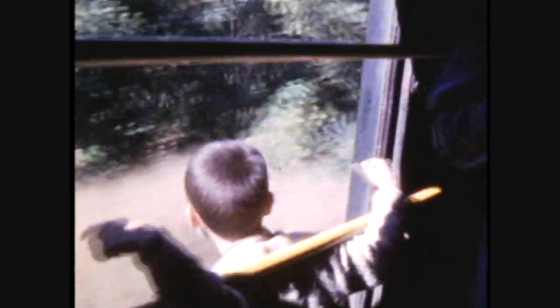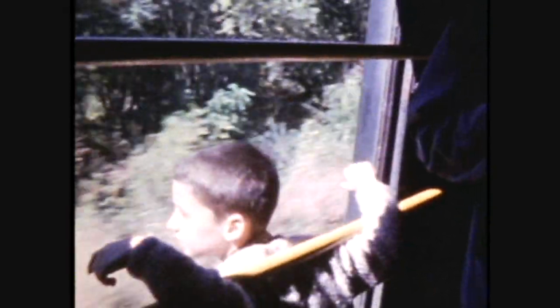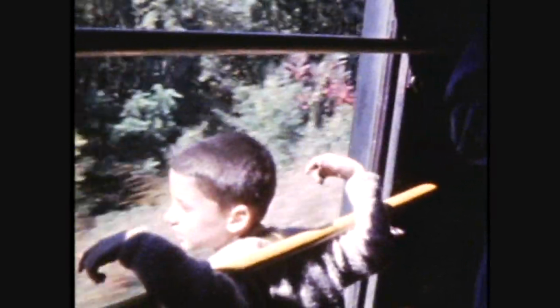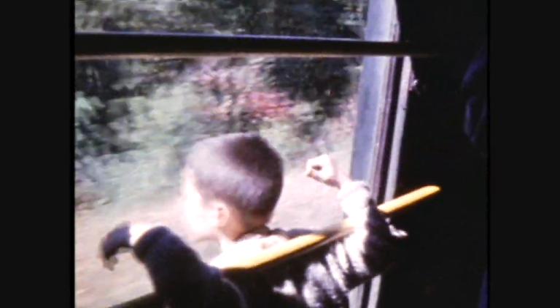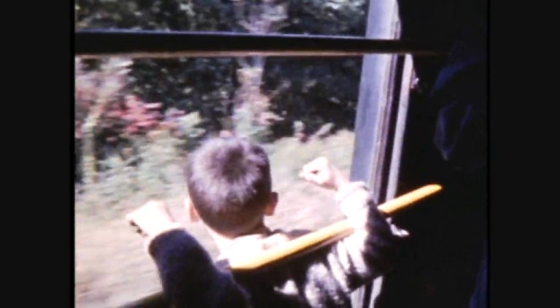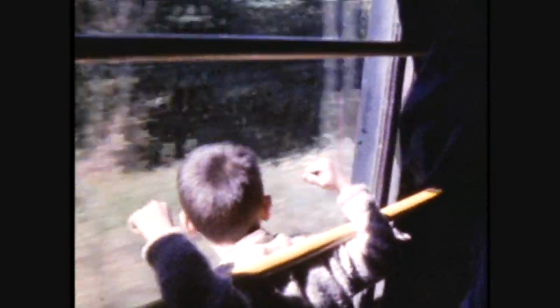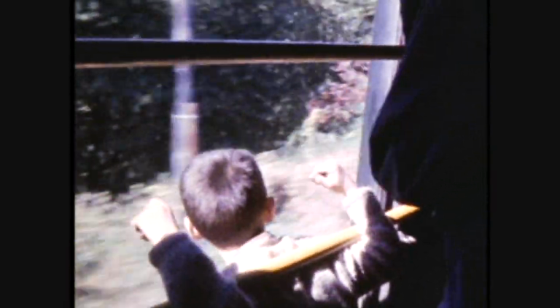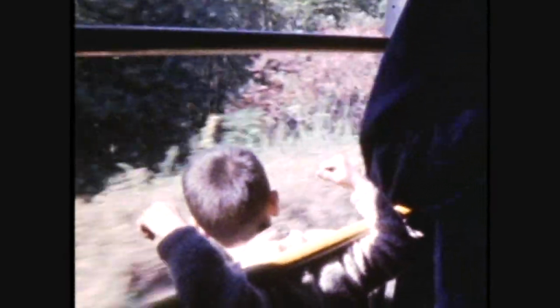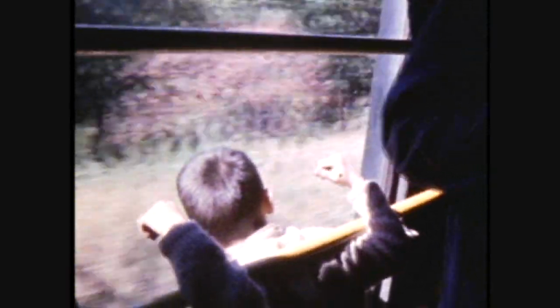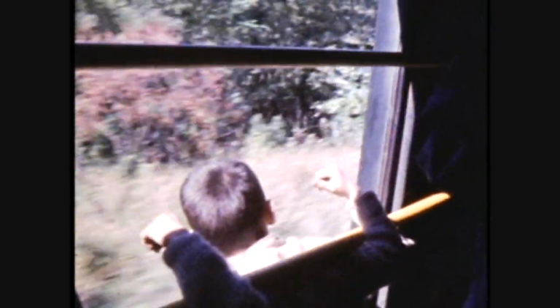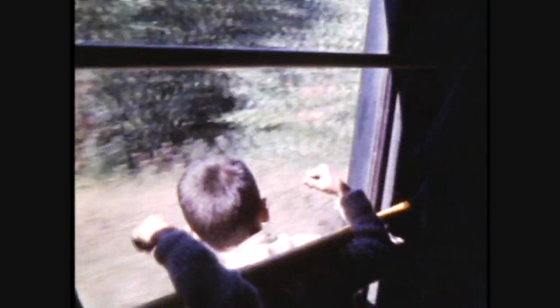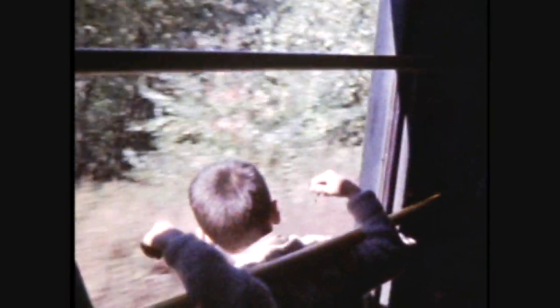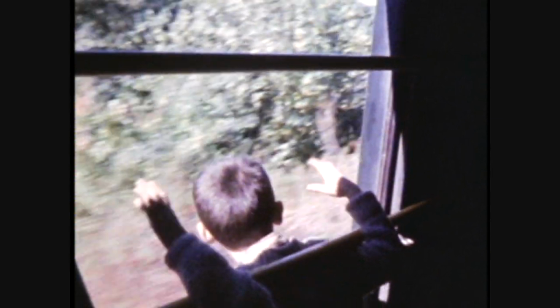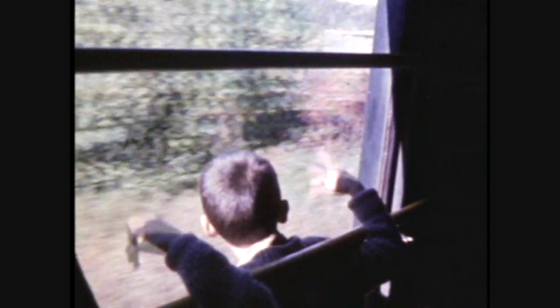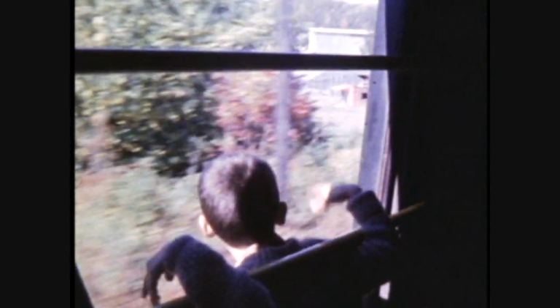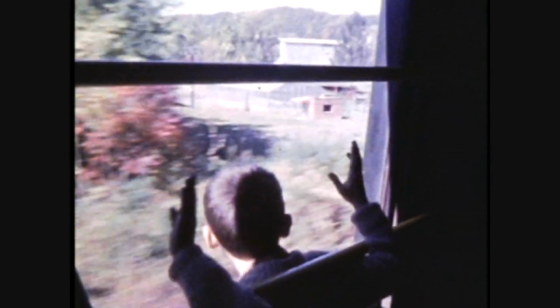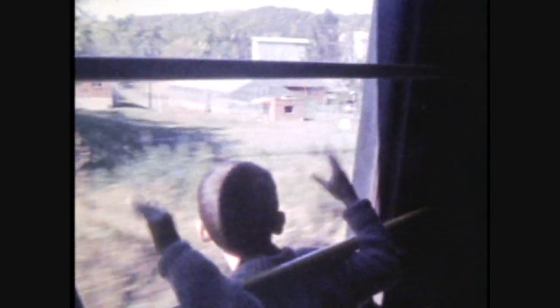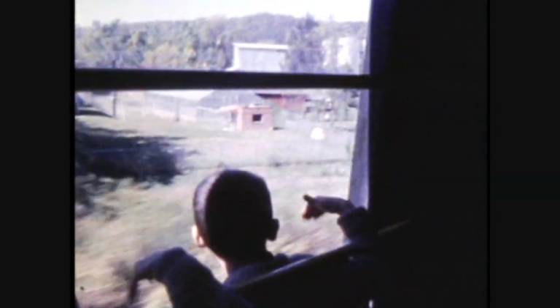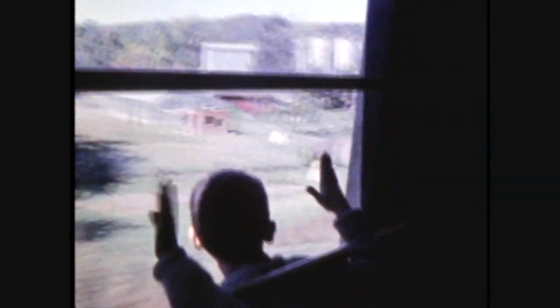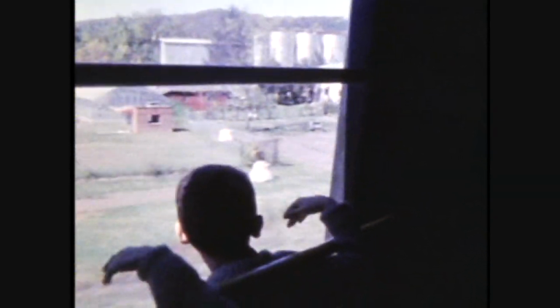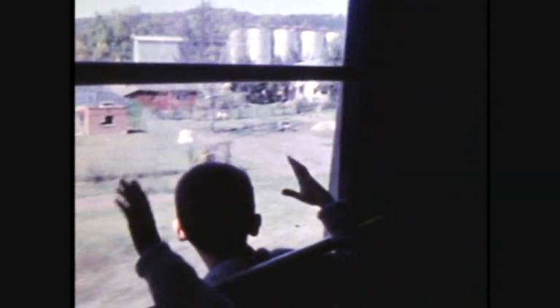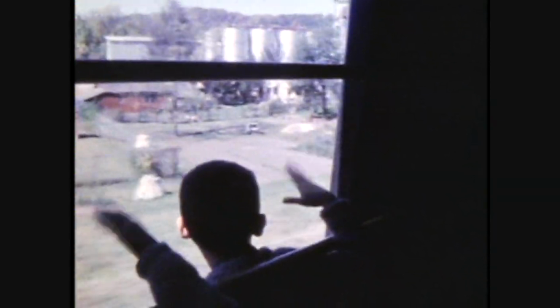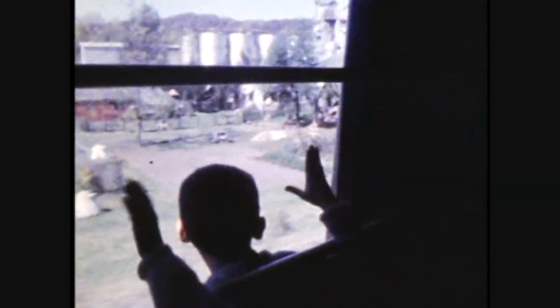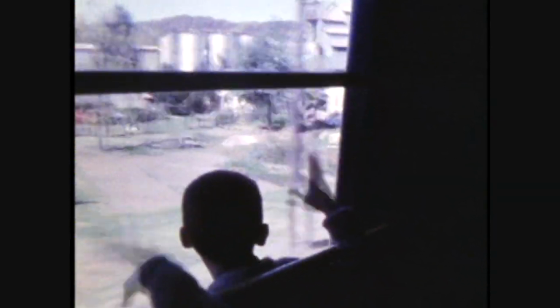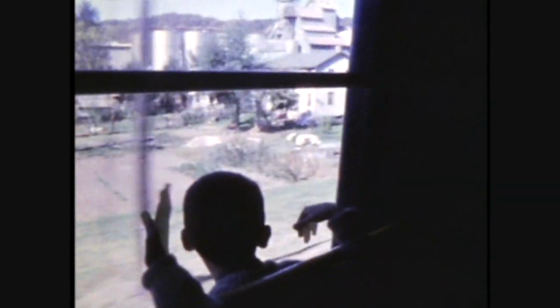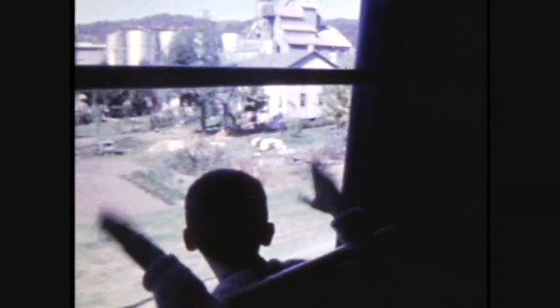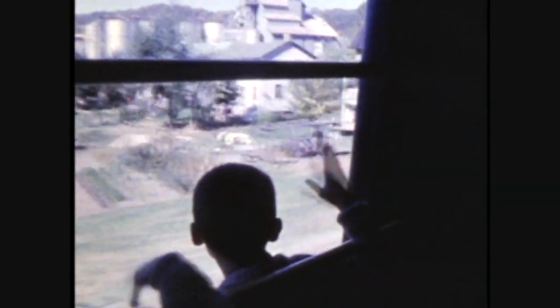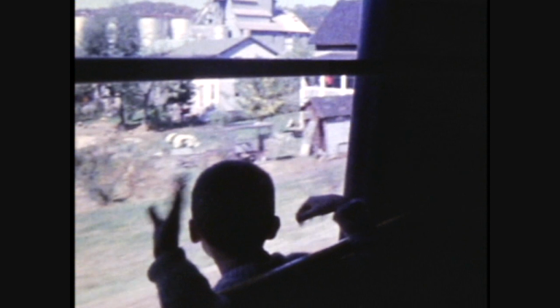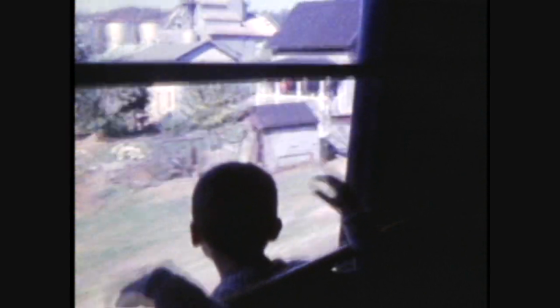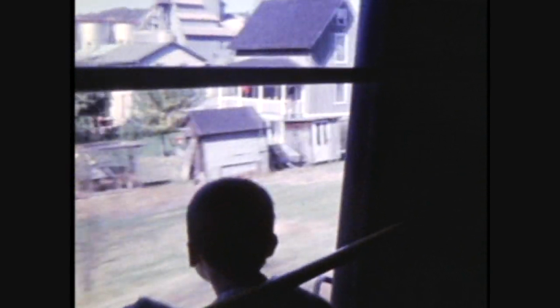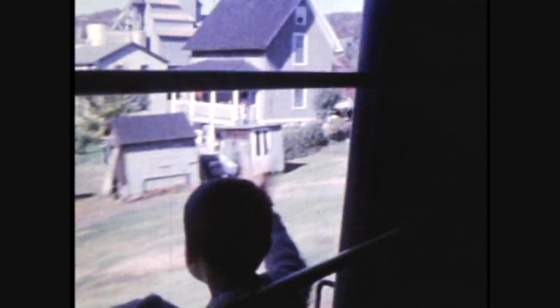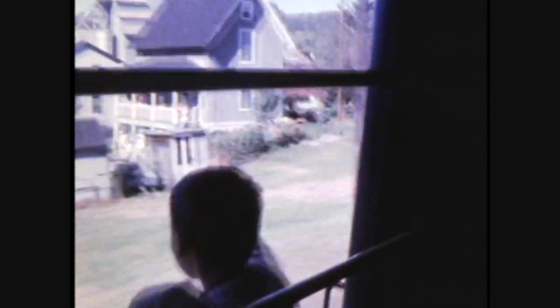This is the baggage car, and they had the baggage doors wide open with just a couple or three bars there to keep people from falling out. I tested my dad on this and he let me get by with it, so I was one happy 10-year-old.